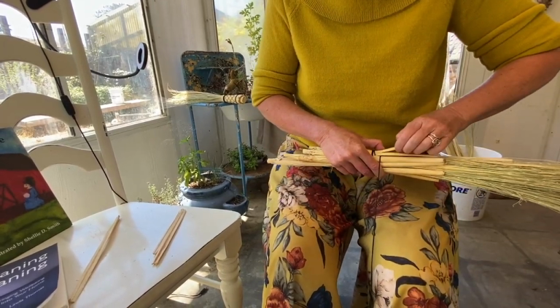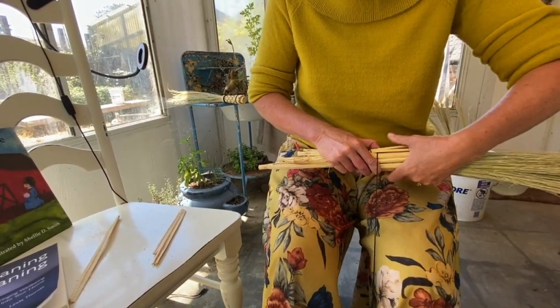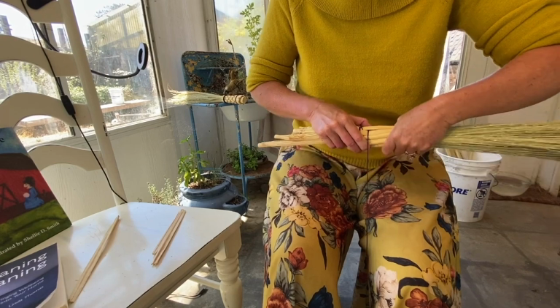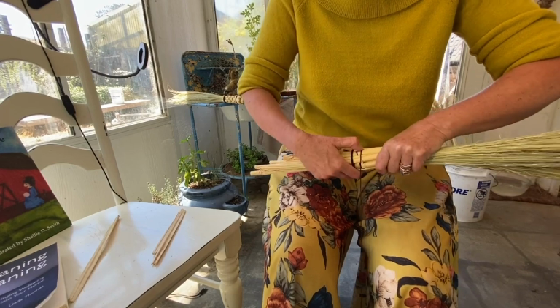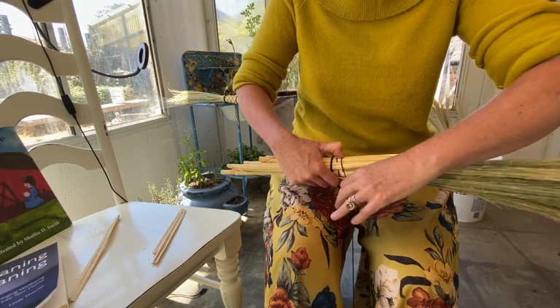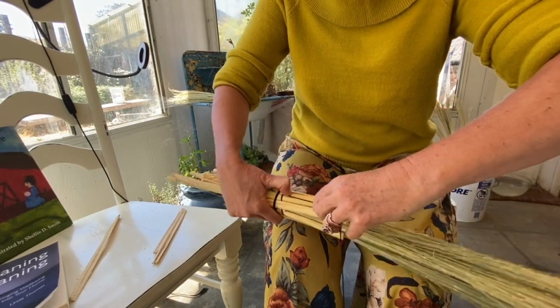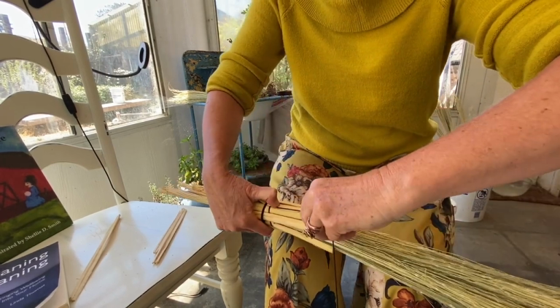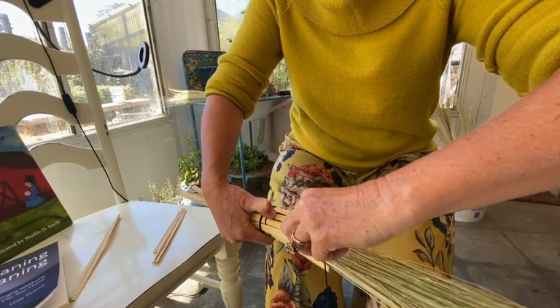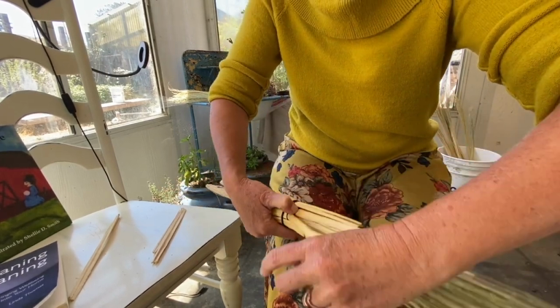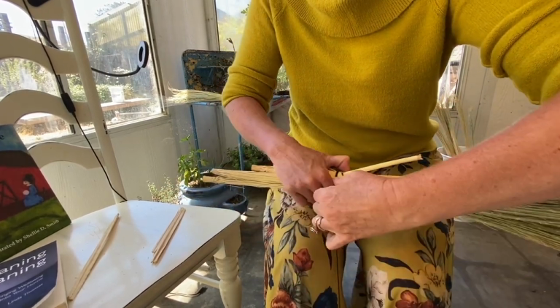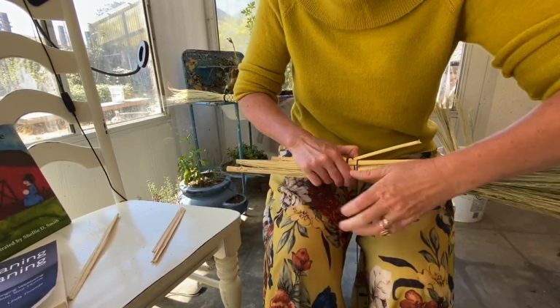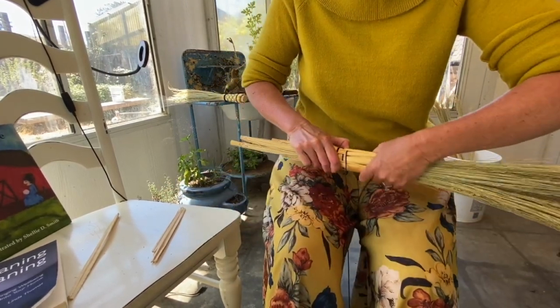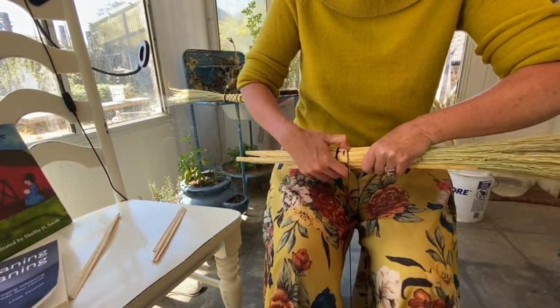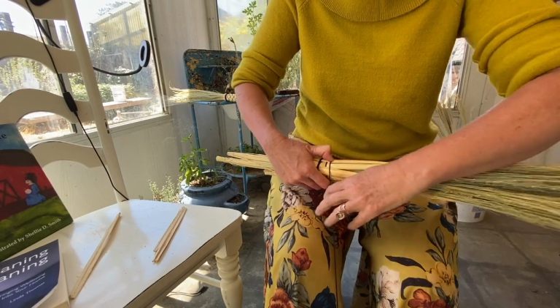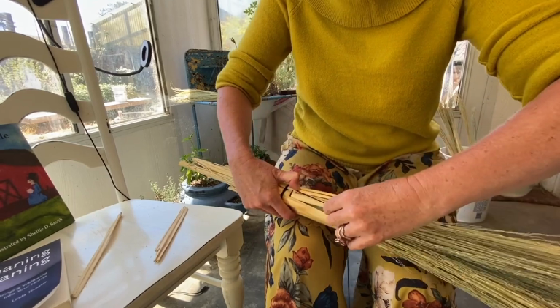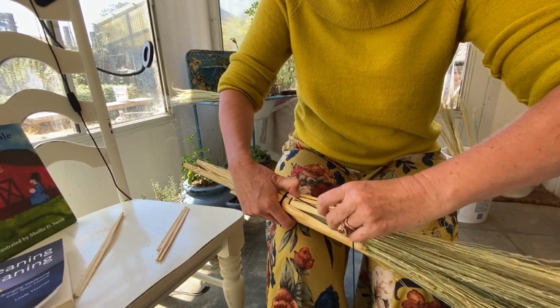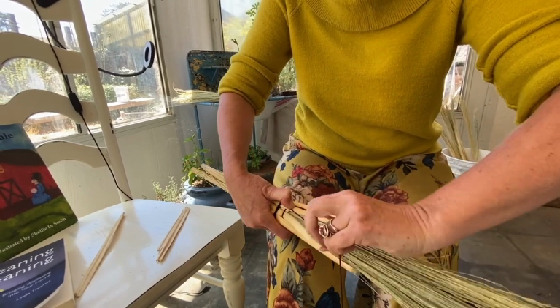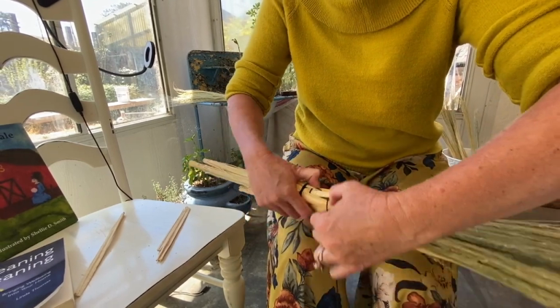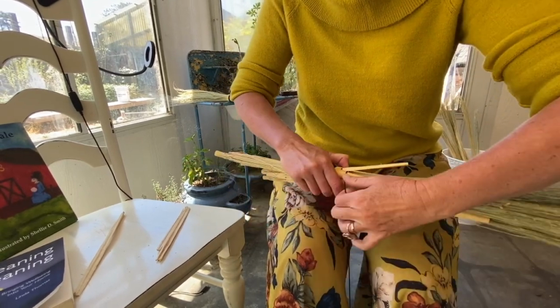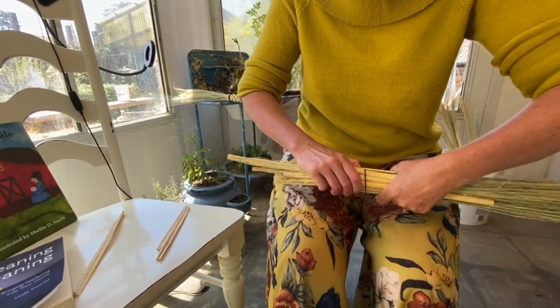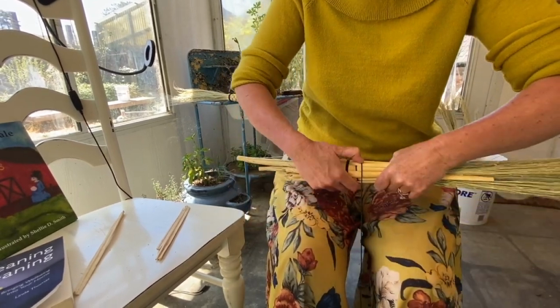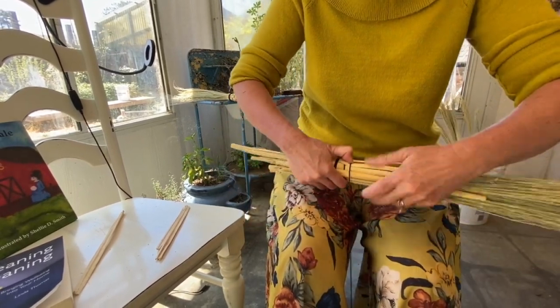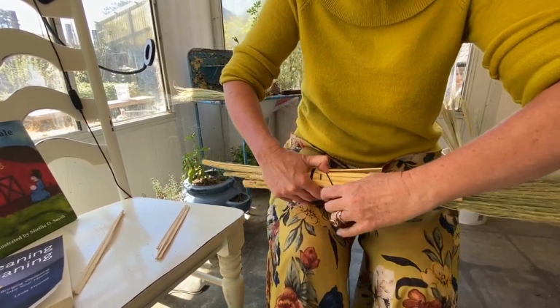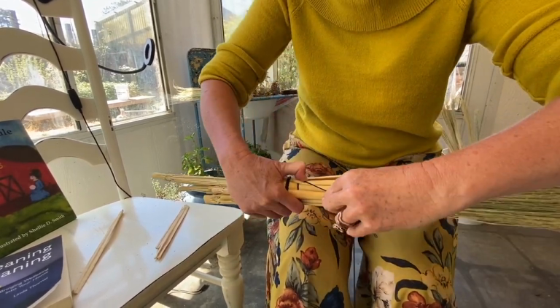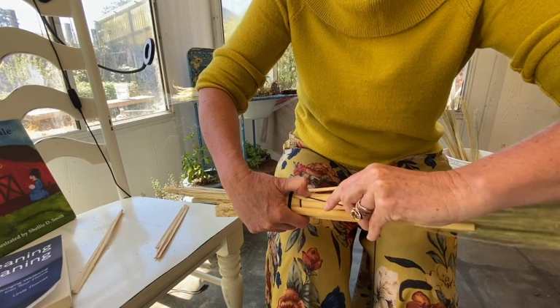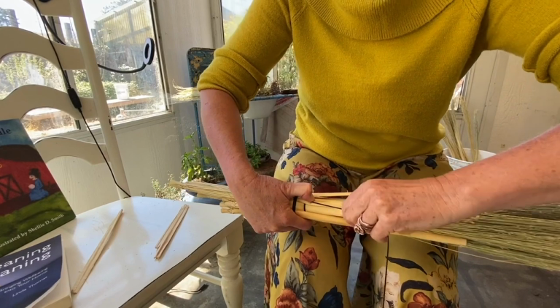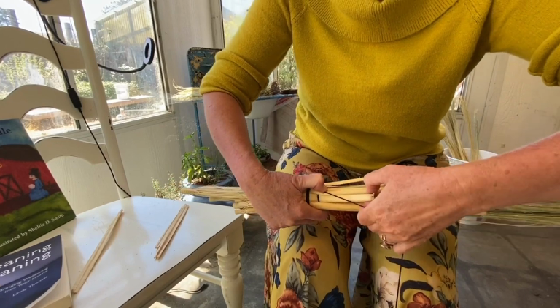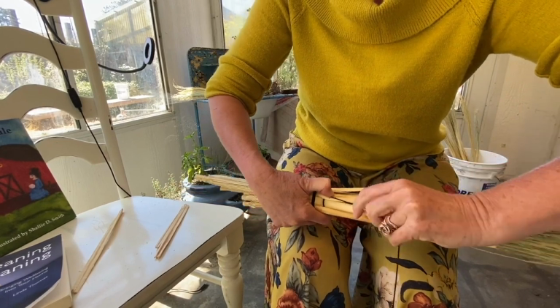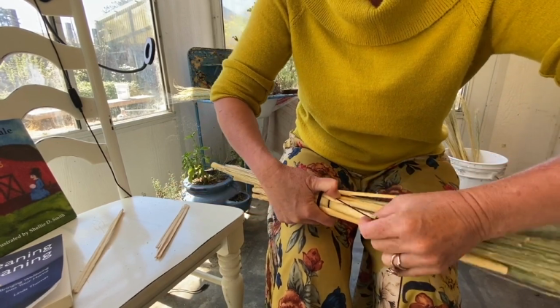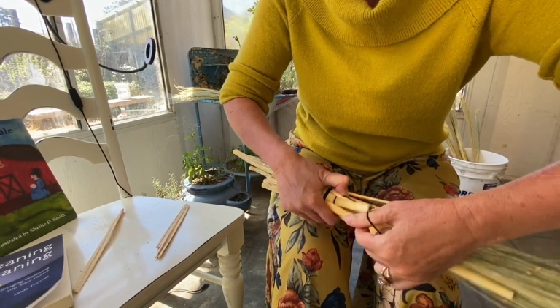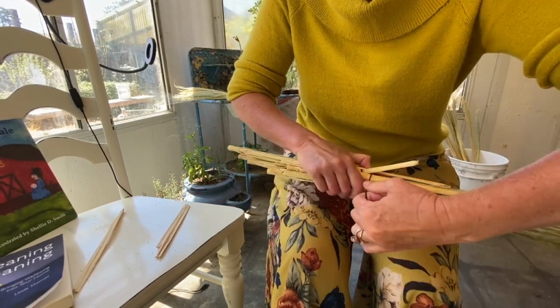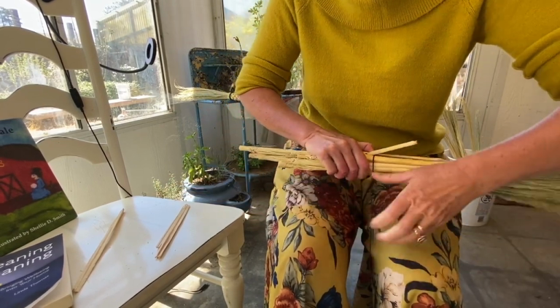Under, over, under, over, under, over, under. All you weavers out there will love this part.